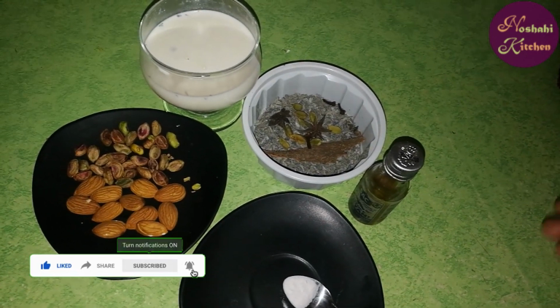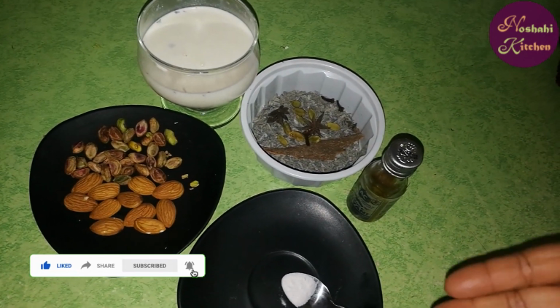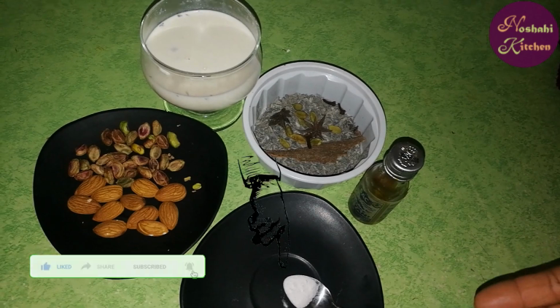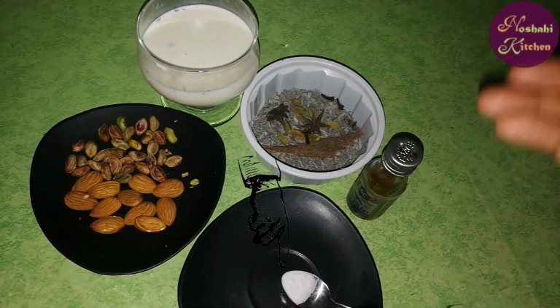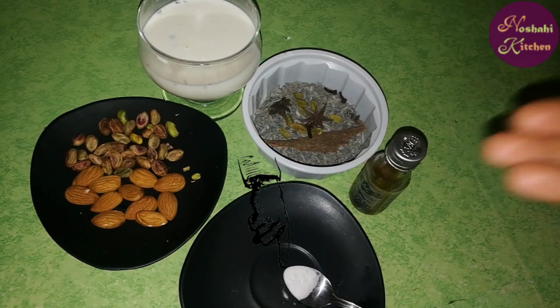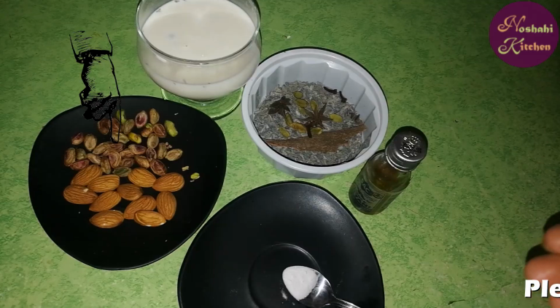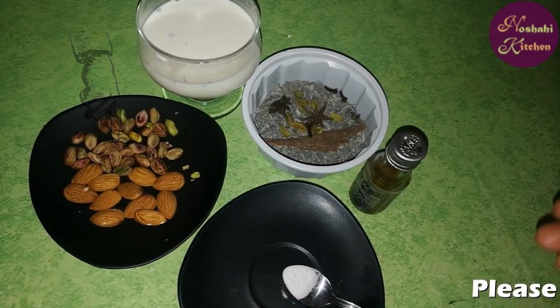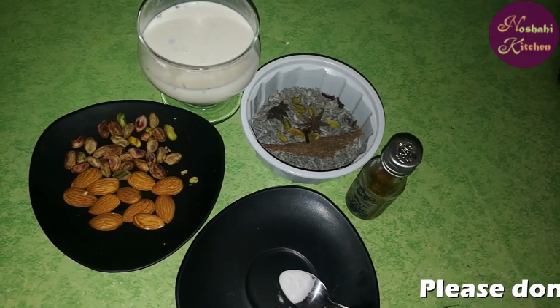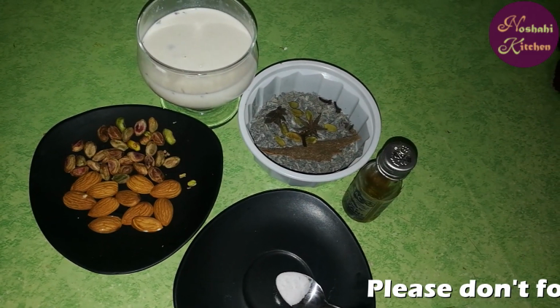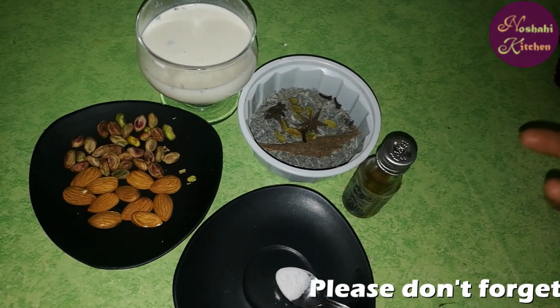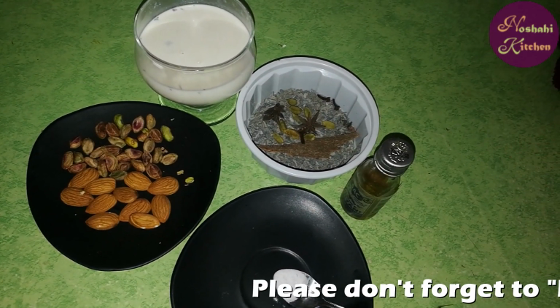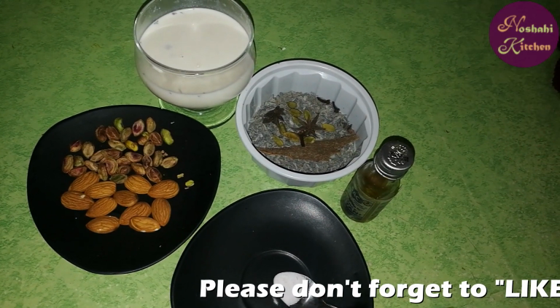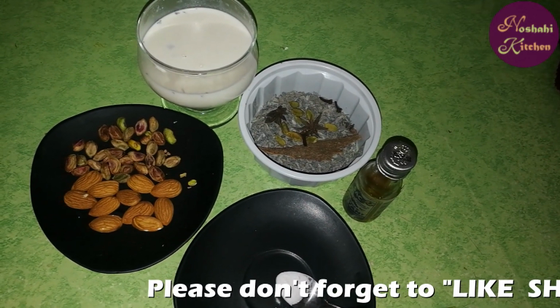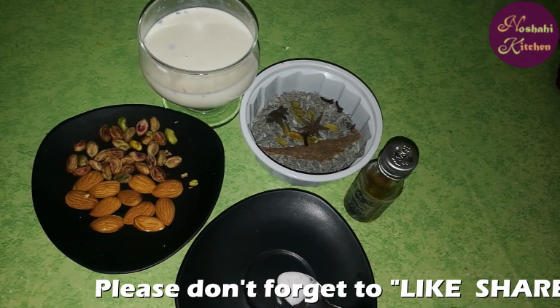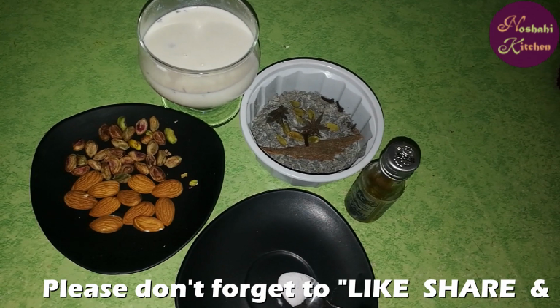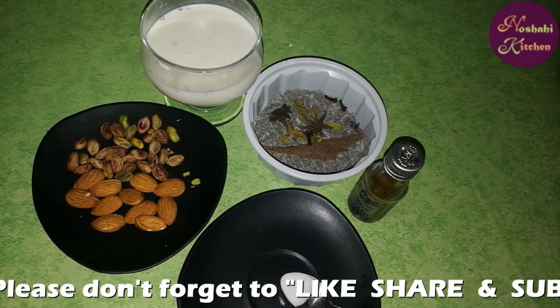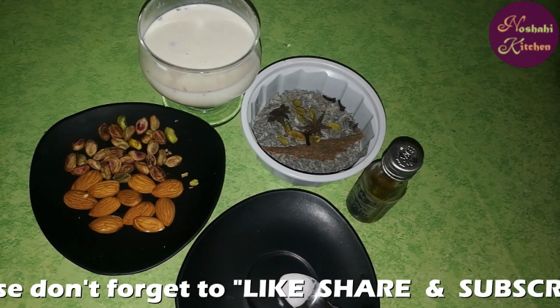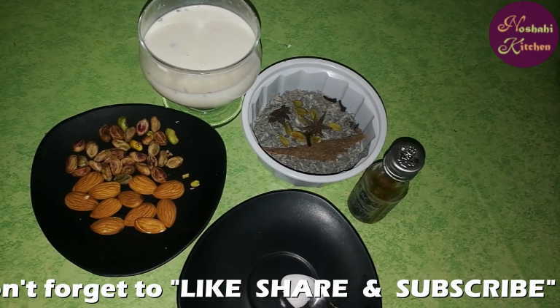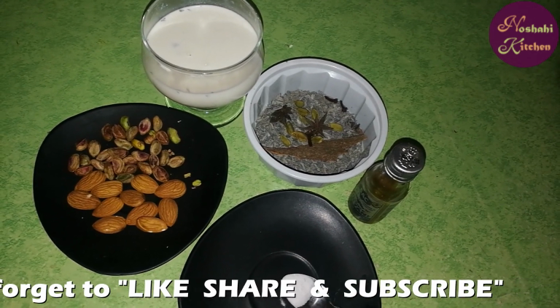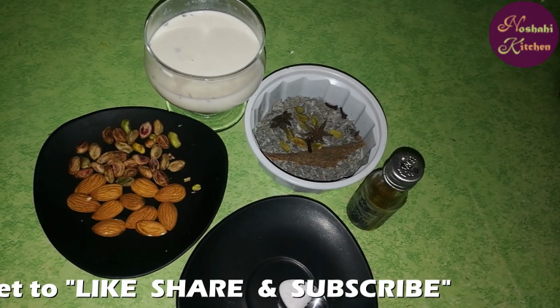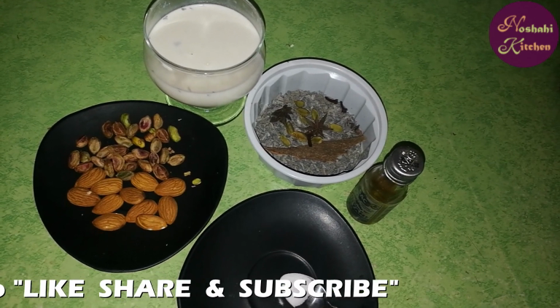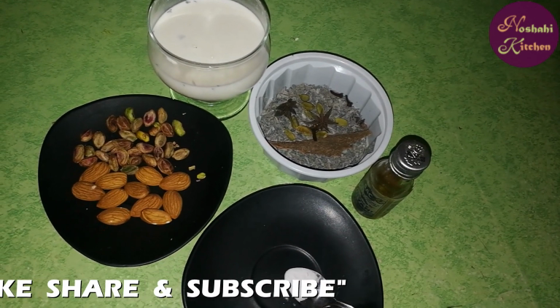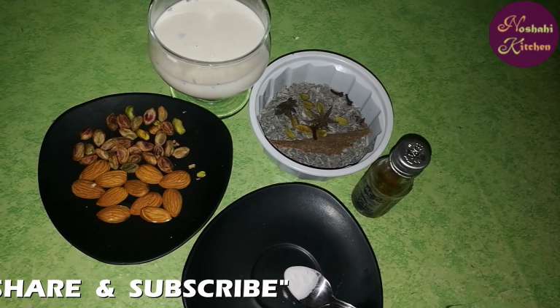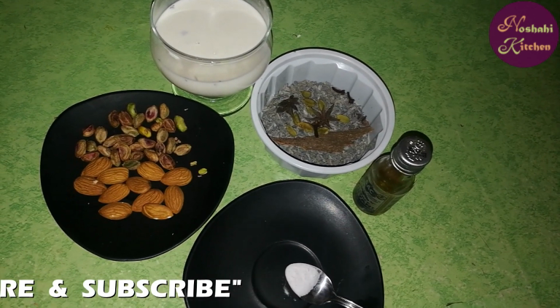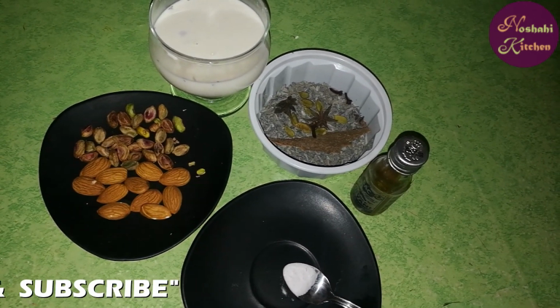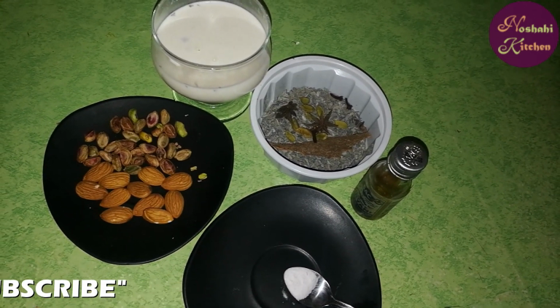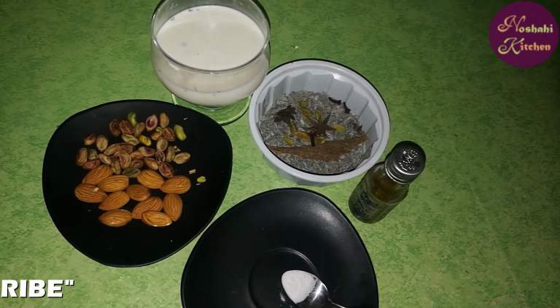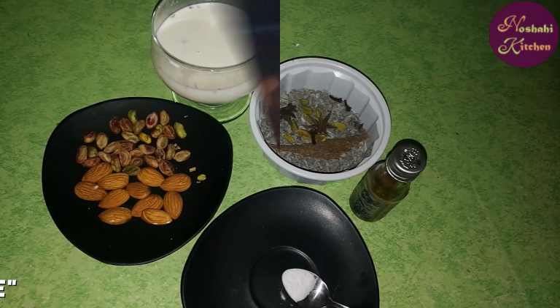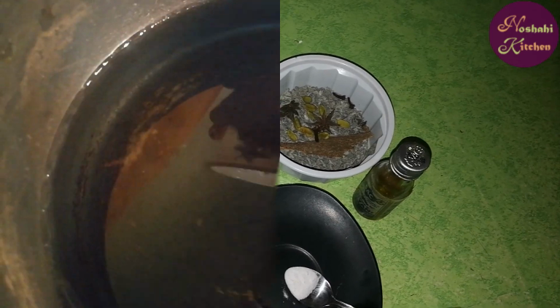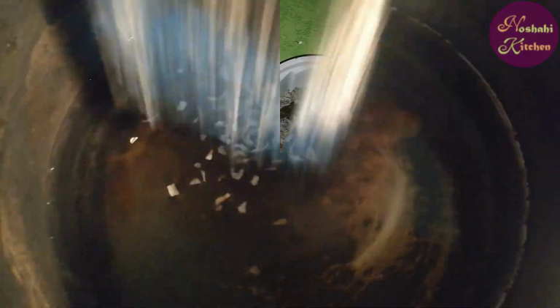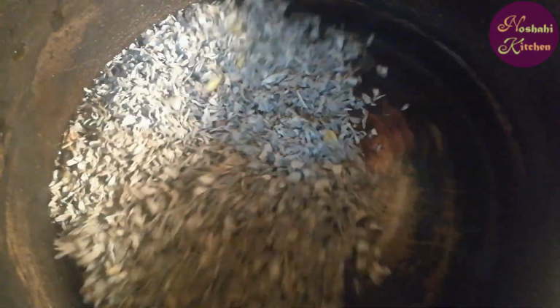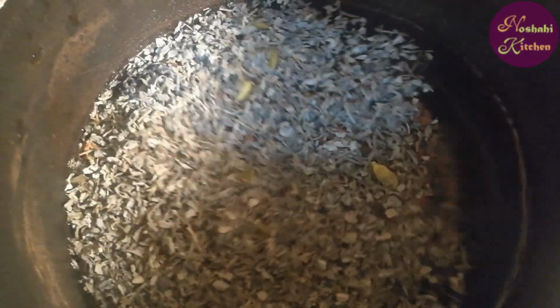This is a sweet soda. We need hot water. I will show you later when we make our tea. Let's start with Bismillahirrahmanirrahim.